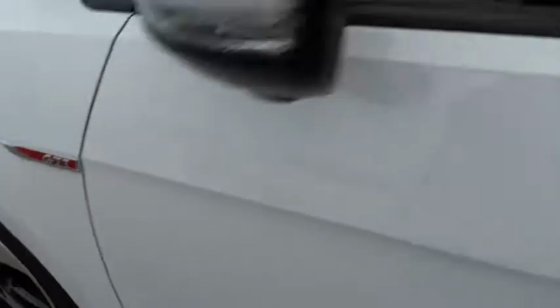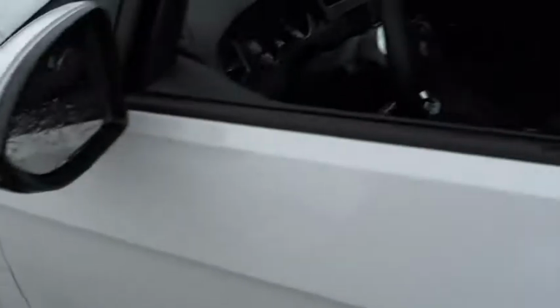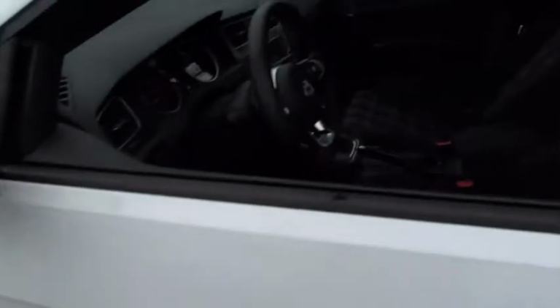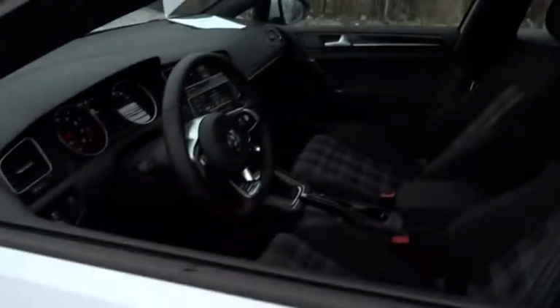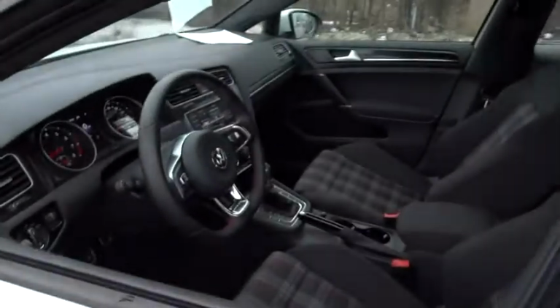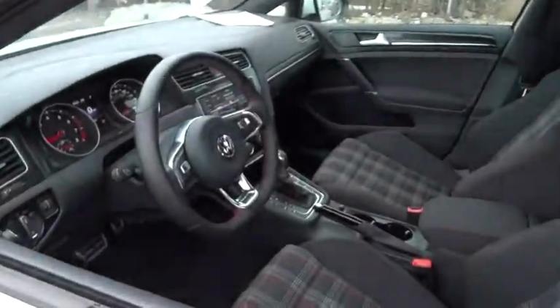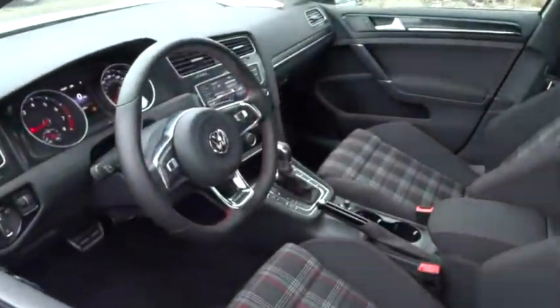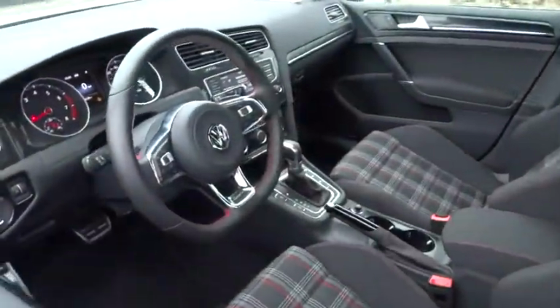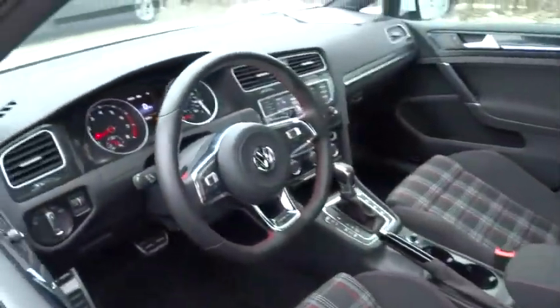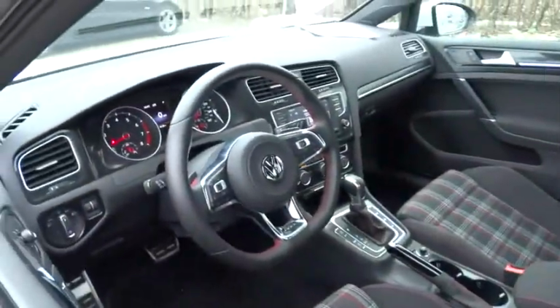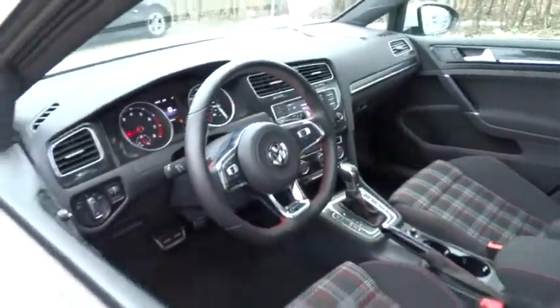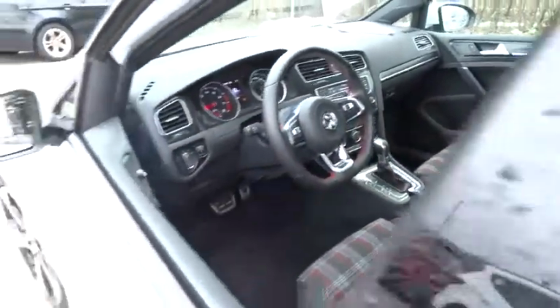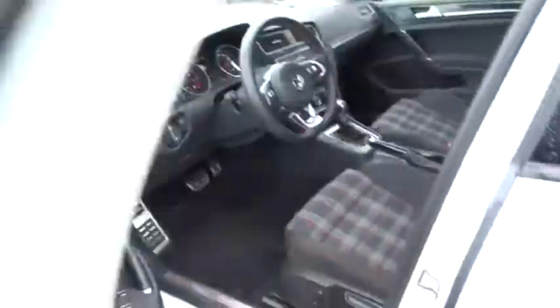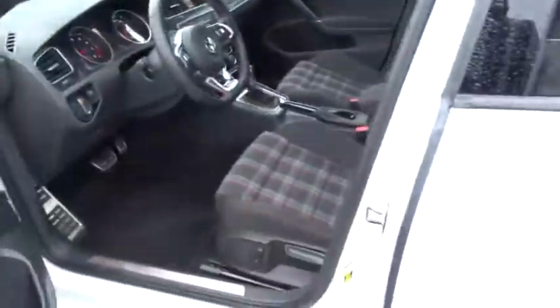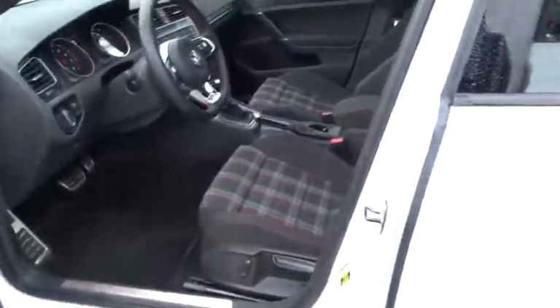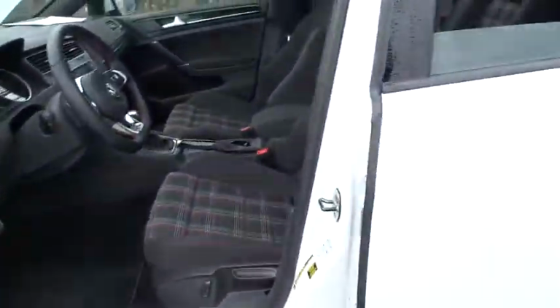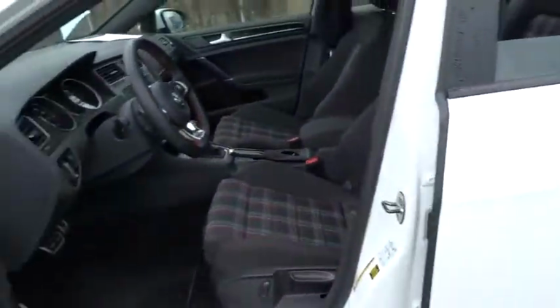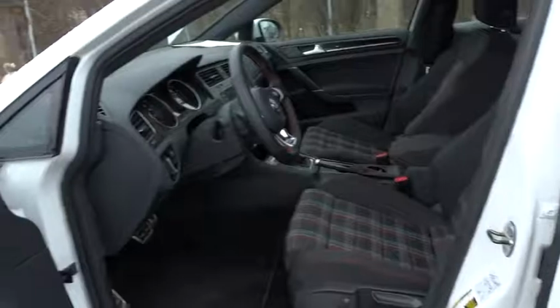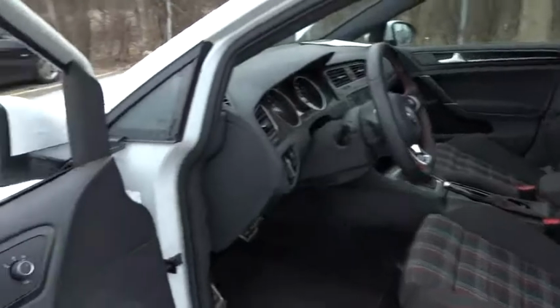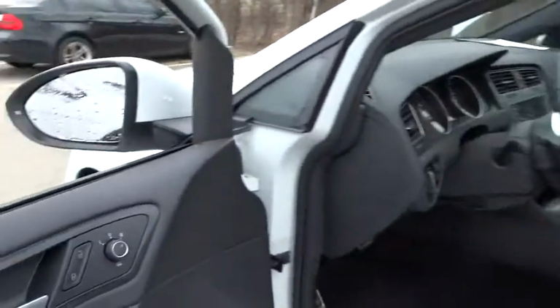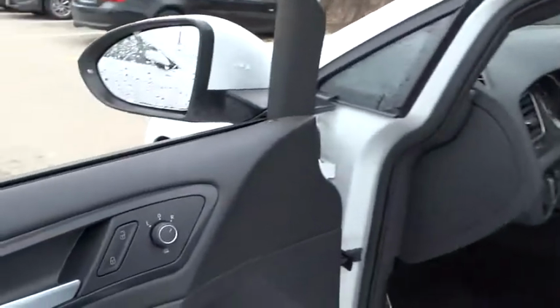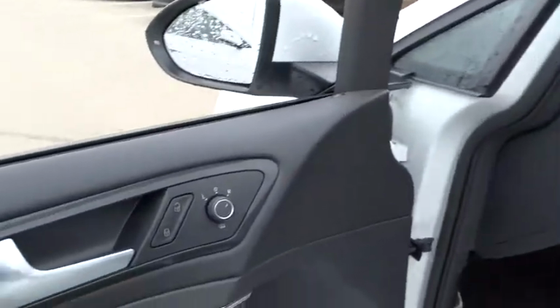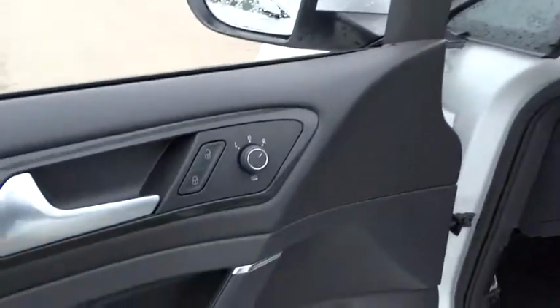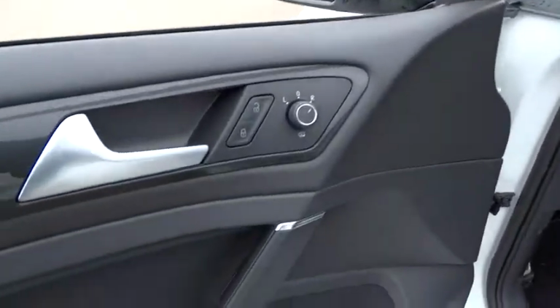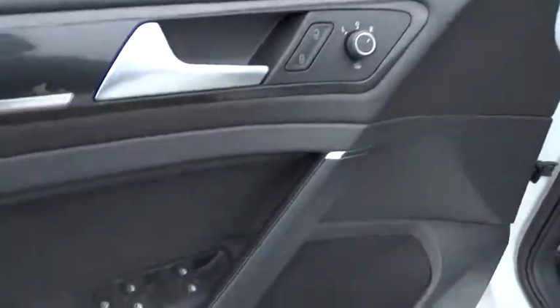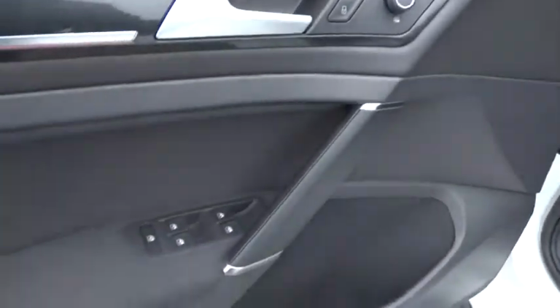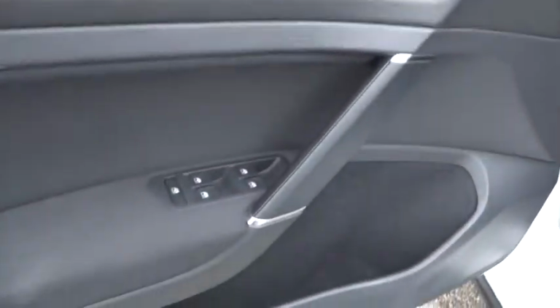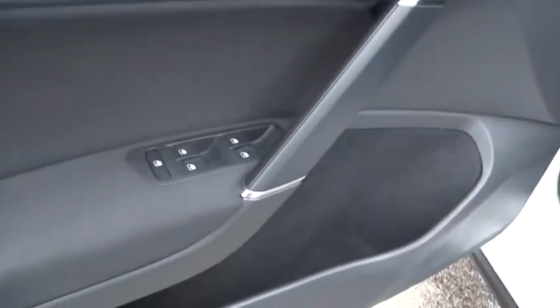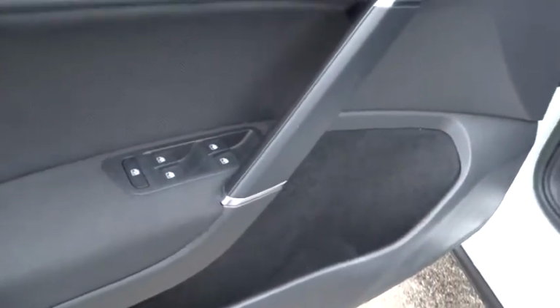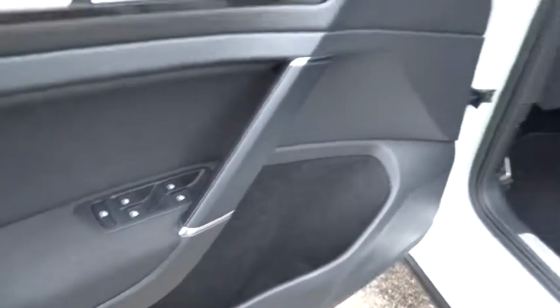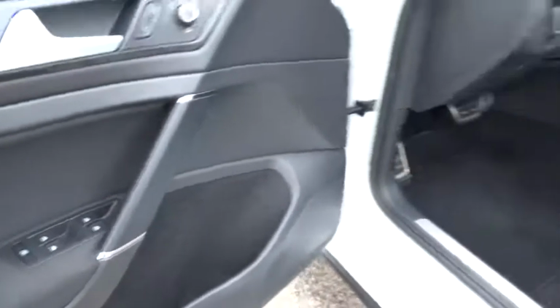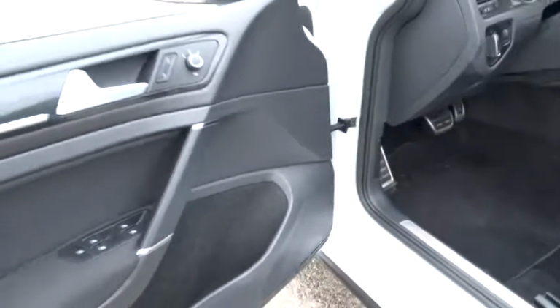The 2016 Volkswagen Golf. It's the original fun-to-drive hatchback. Drive one today. This vehicle has less than 9,000 miles.